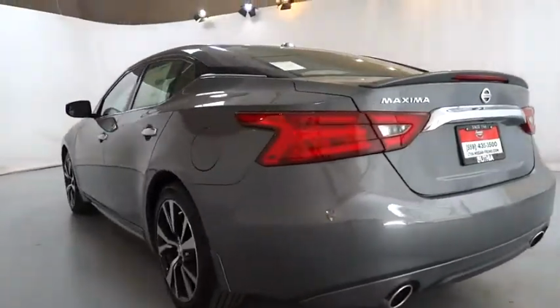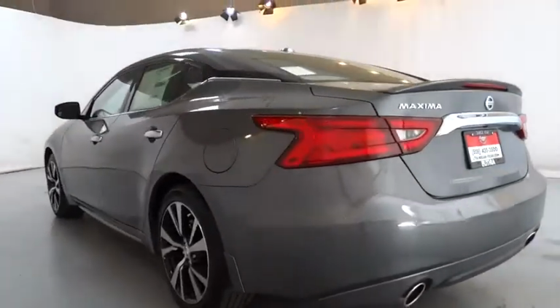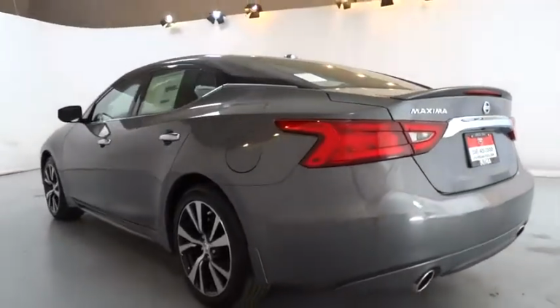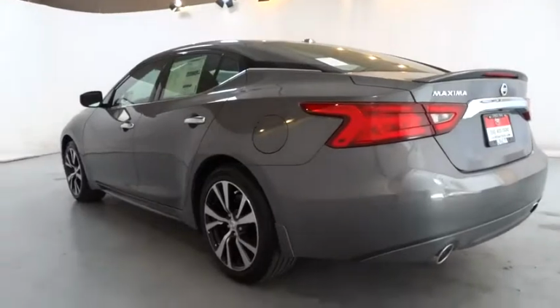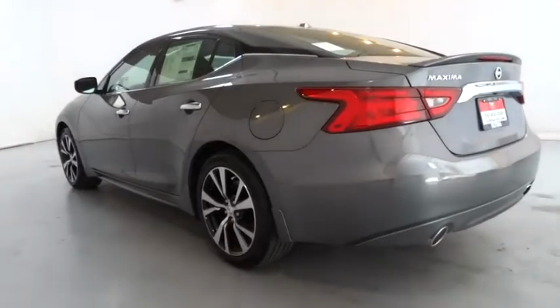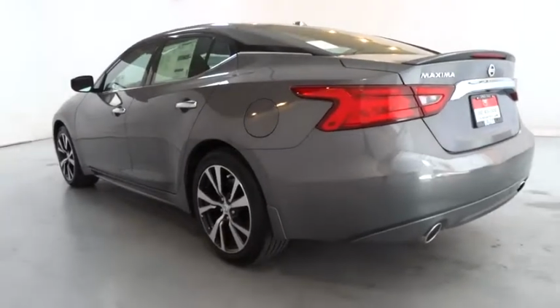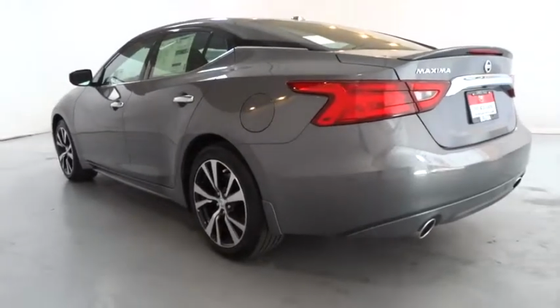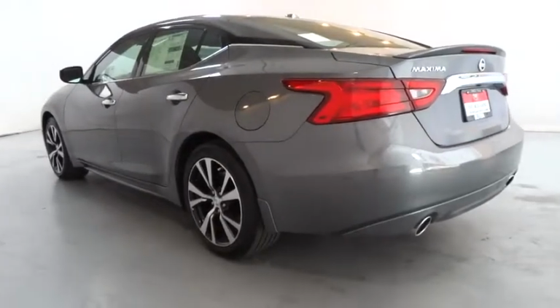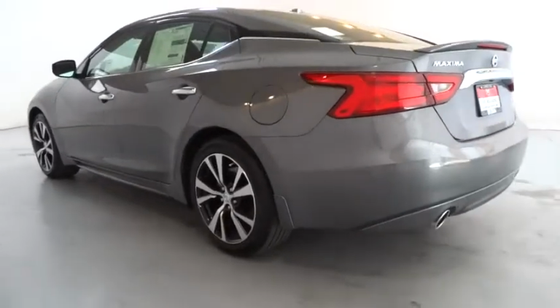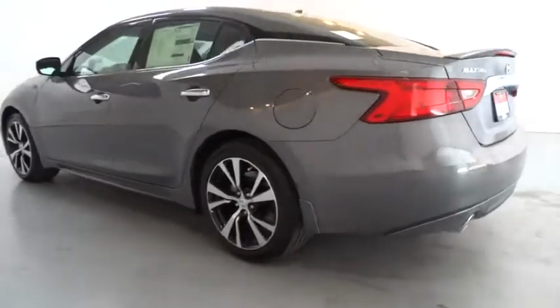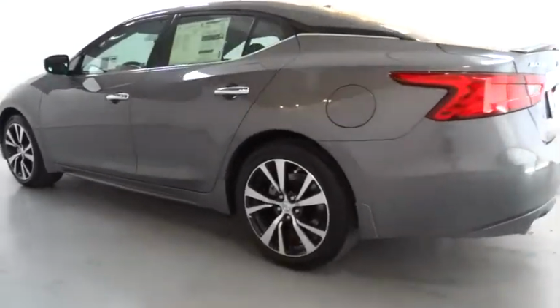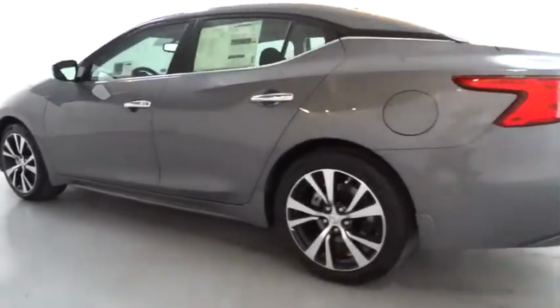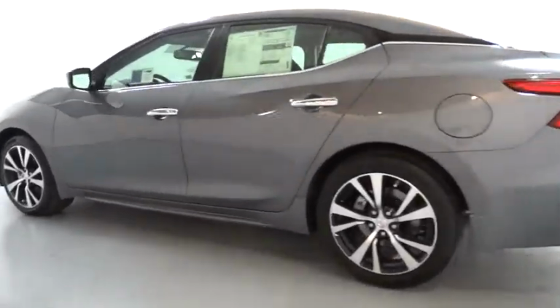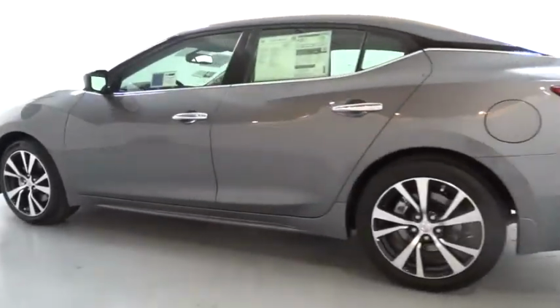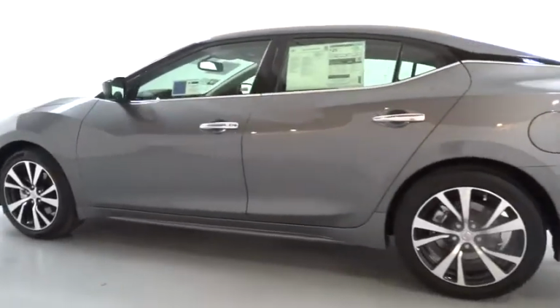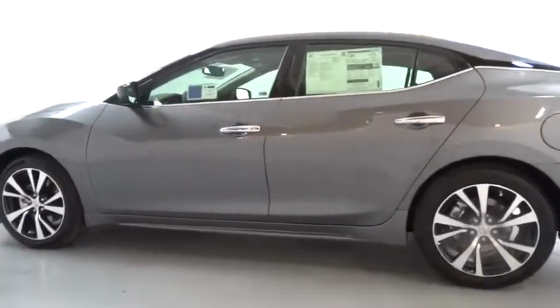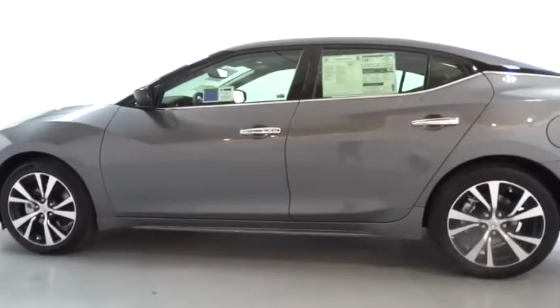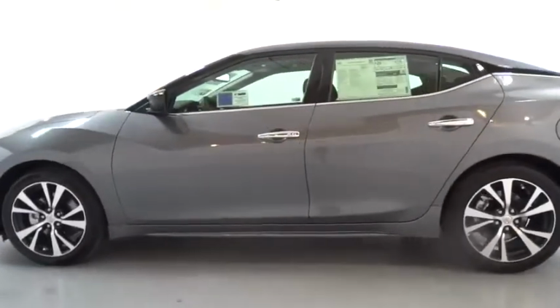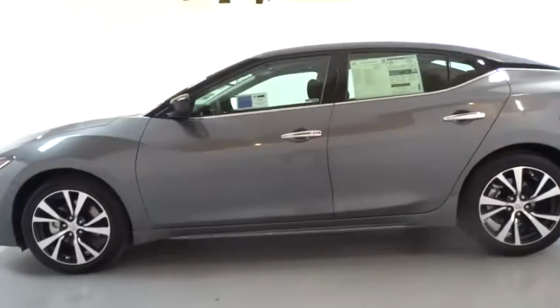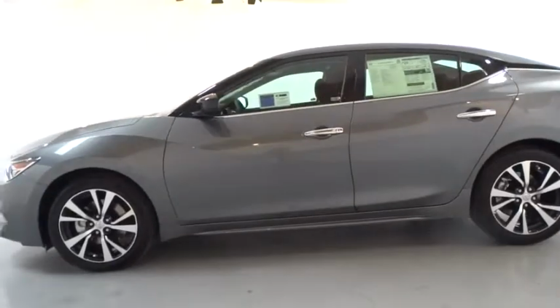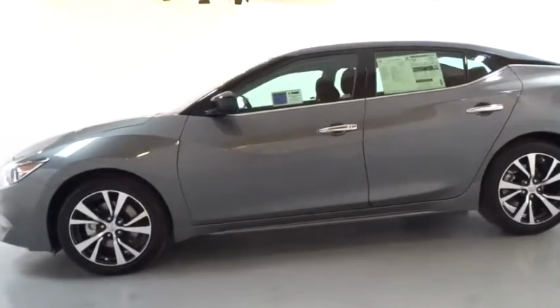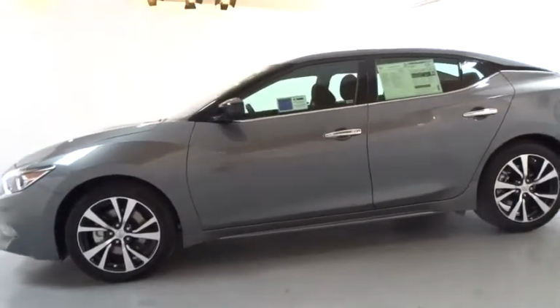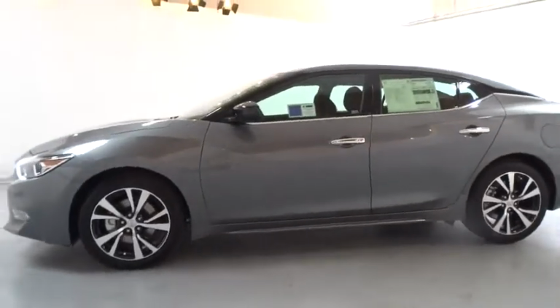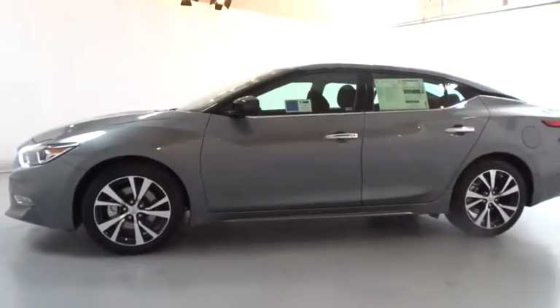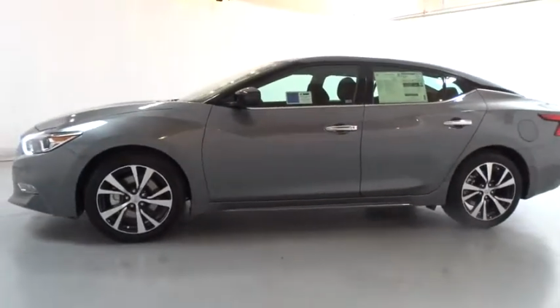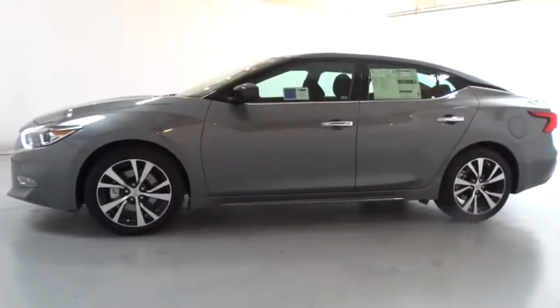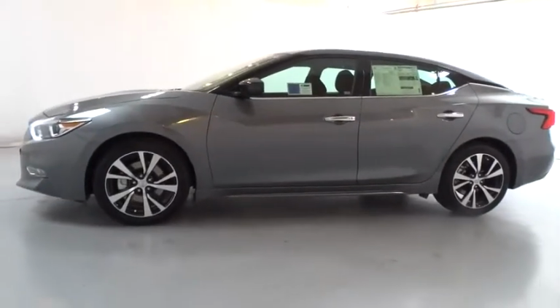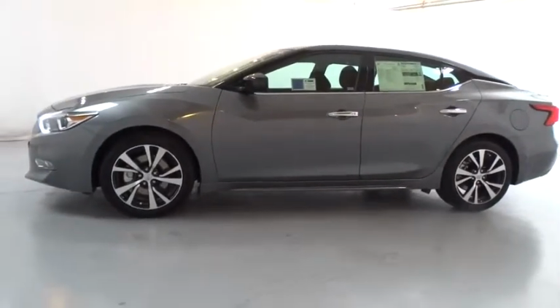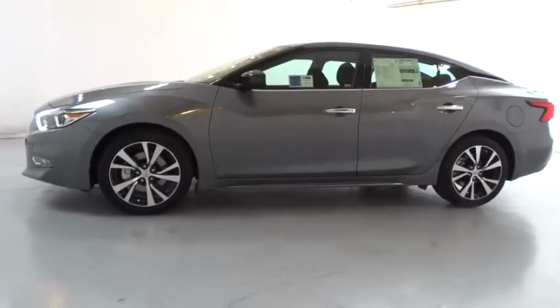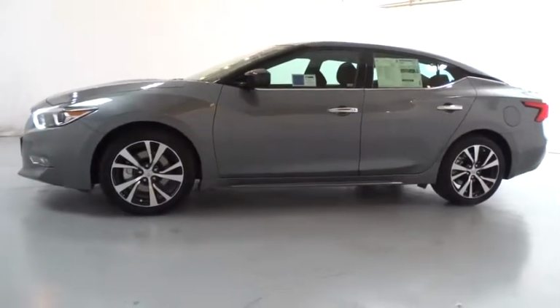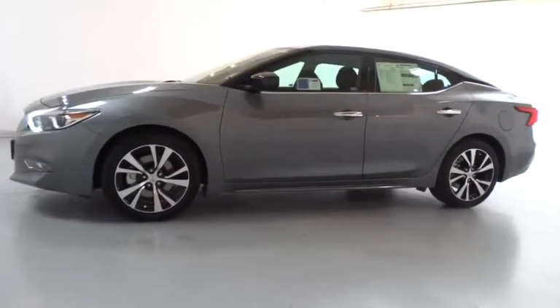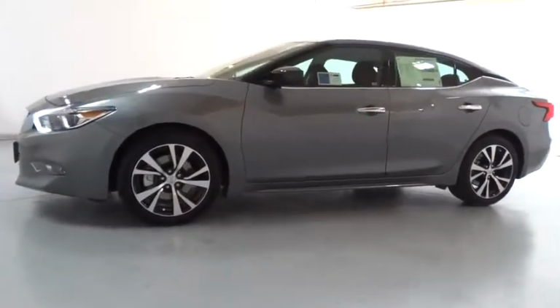Power passenger seat, keyless entry, remote engine start, navigation system, backup camera, Bluetooth, leather-wrapped steering wheel, power steering, adjustable steering wheel, driver lumbar.